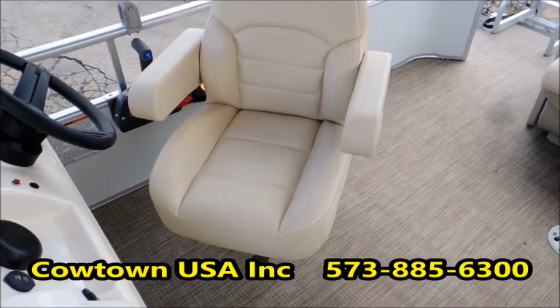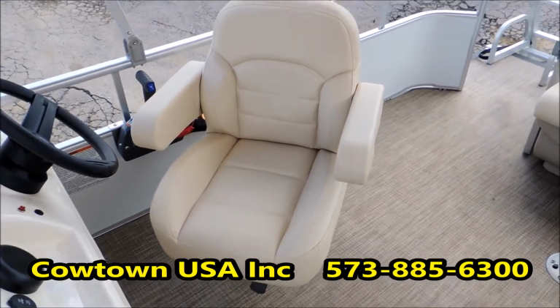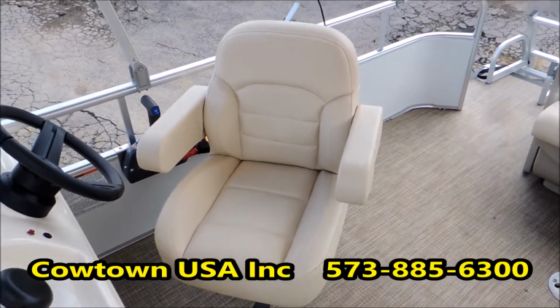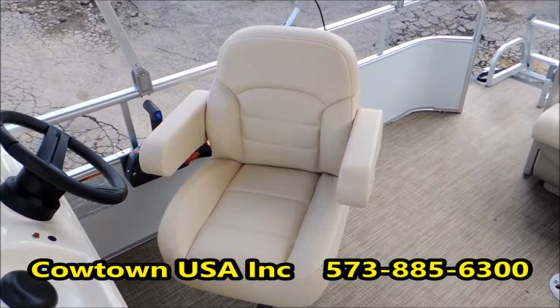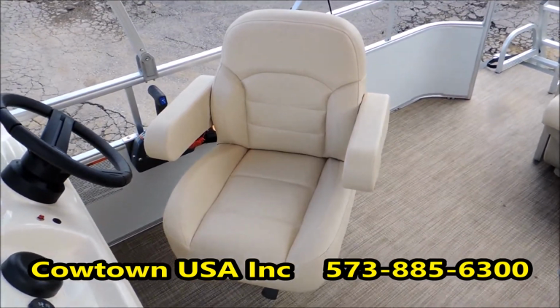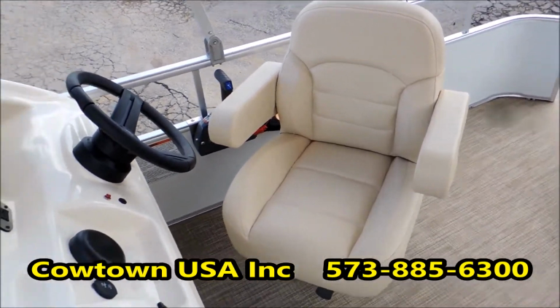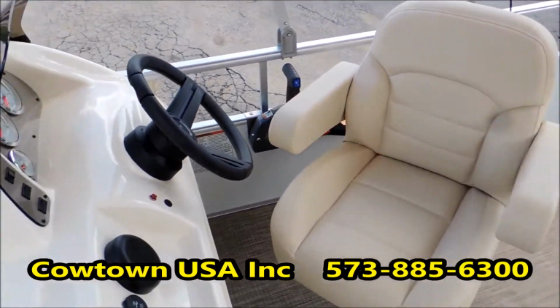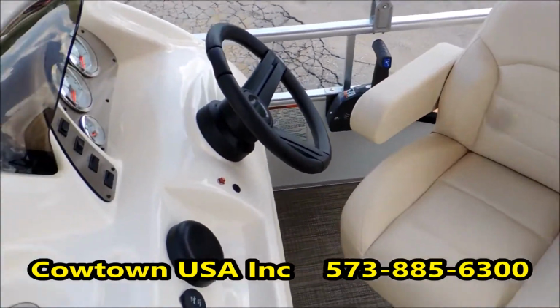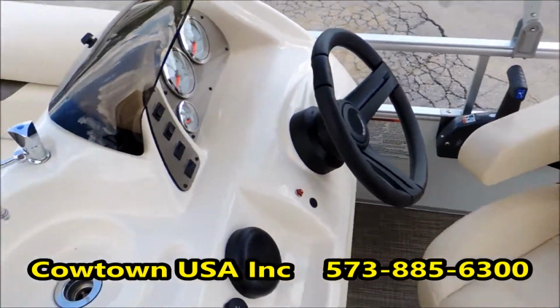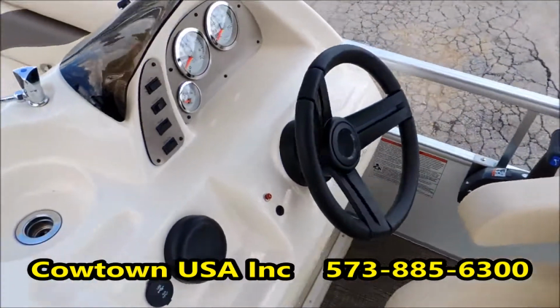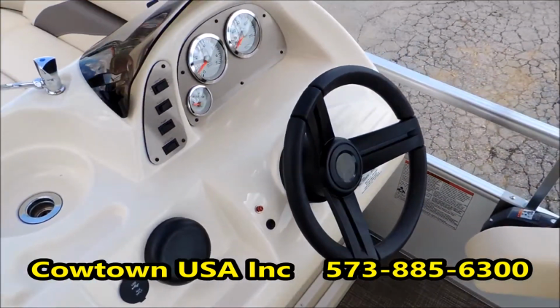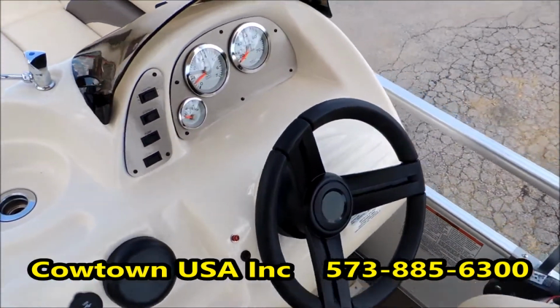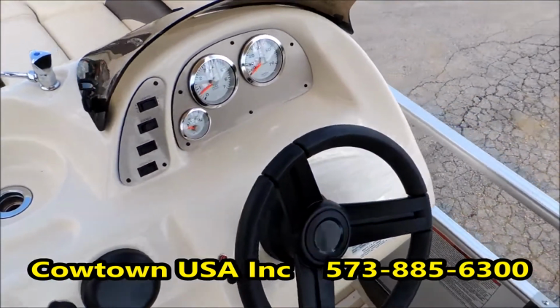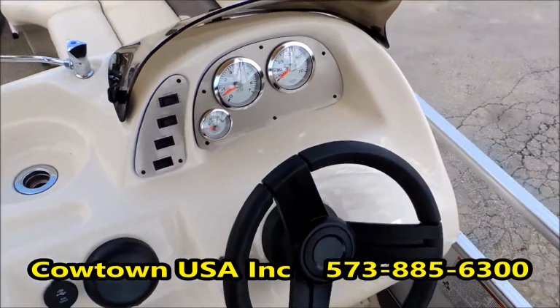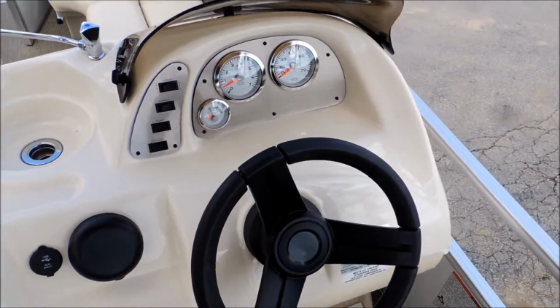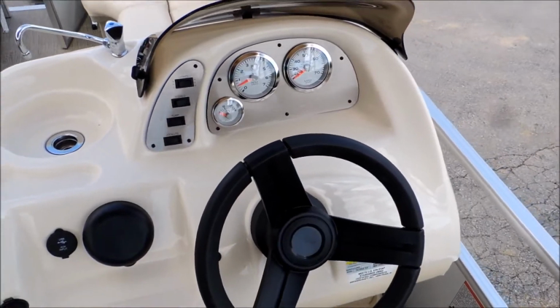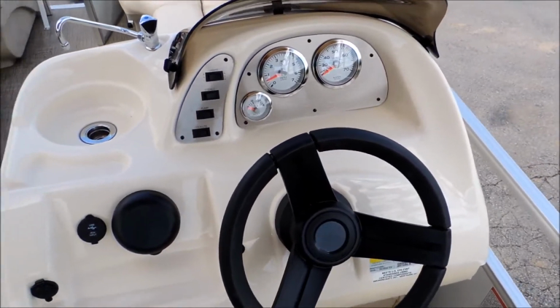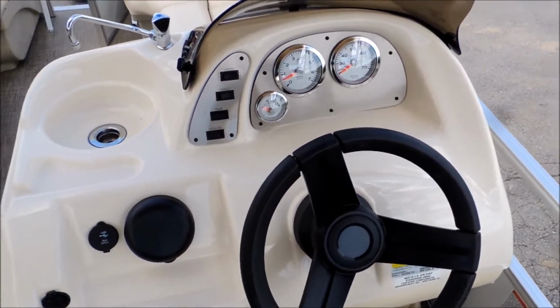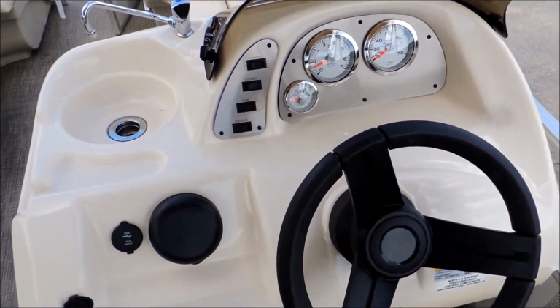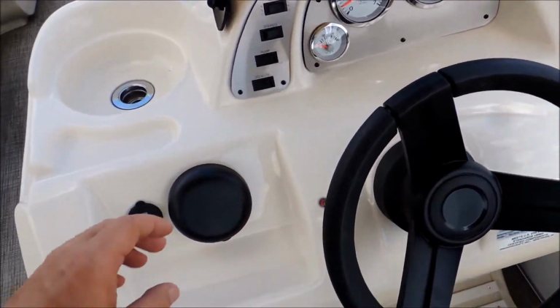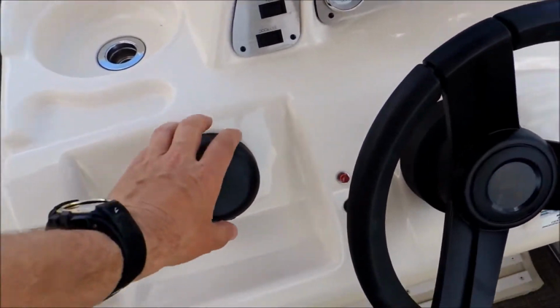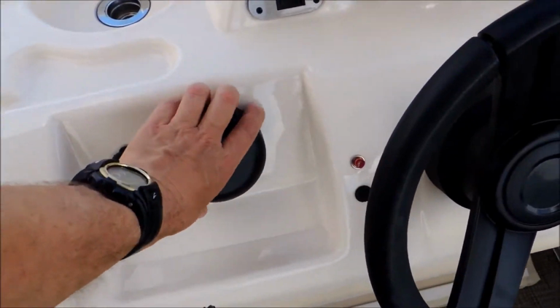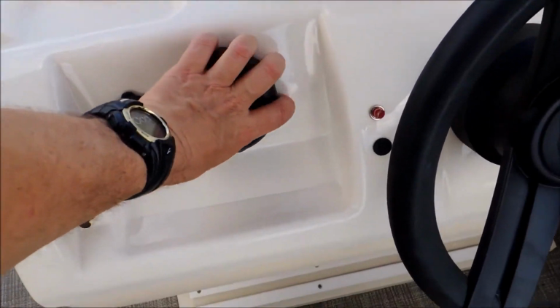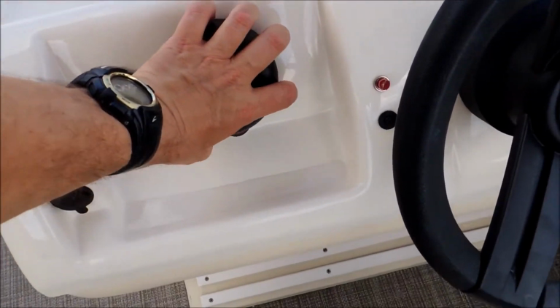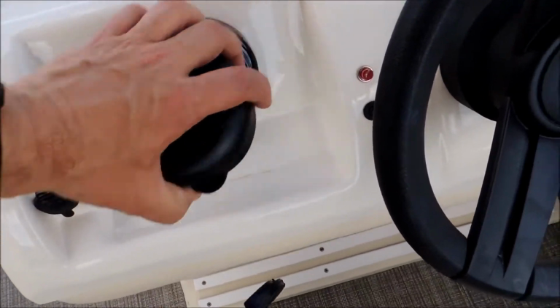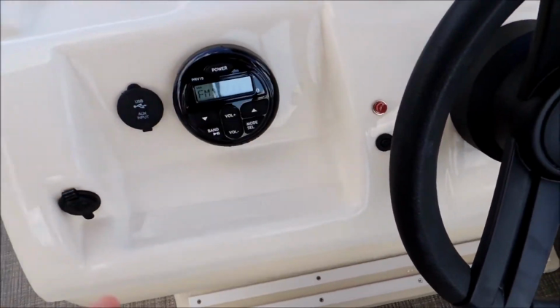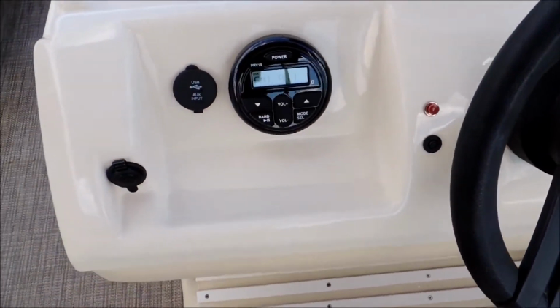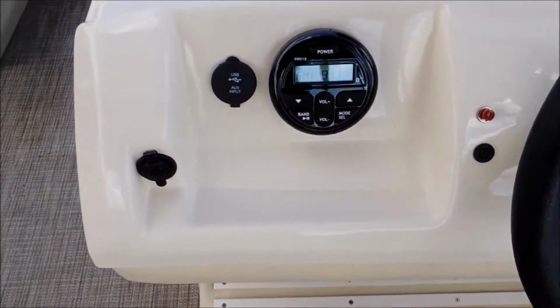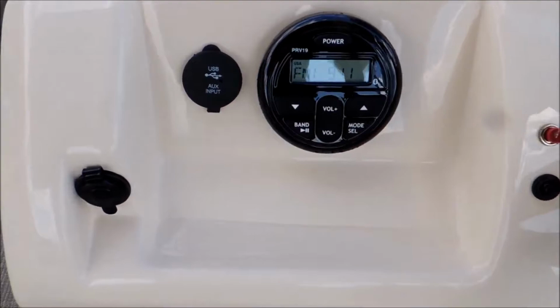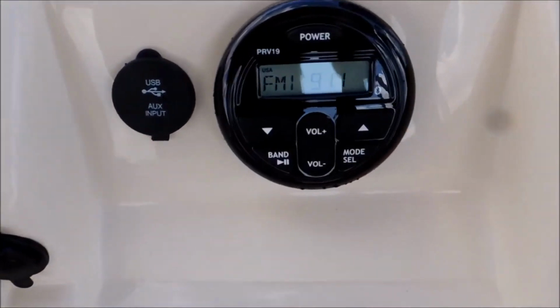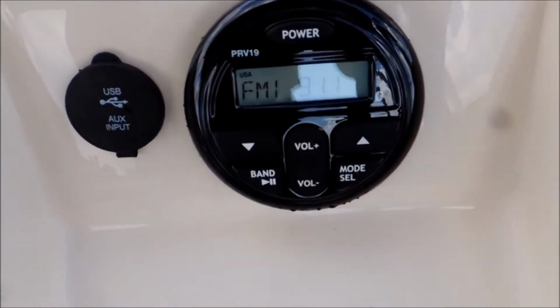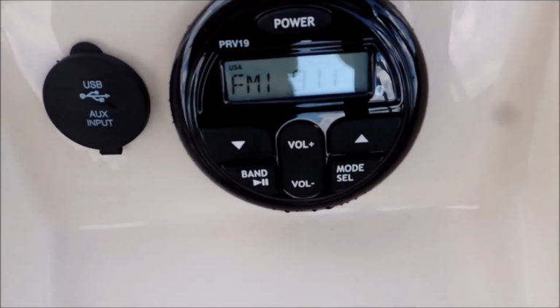Very nice captain's chair. It's got all the gauges: speedometer, tachometer, fuel gauge. It's got a very nice stereo in it, as you can see here.